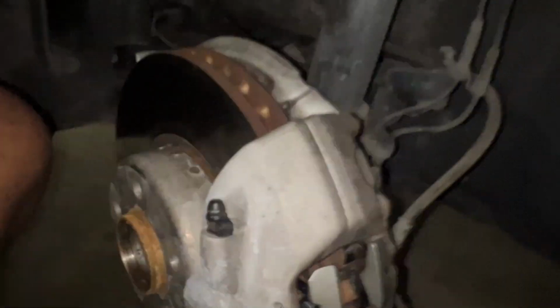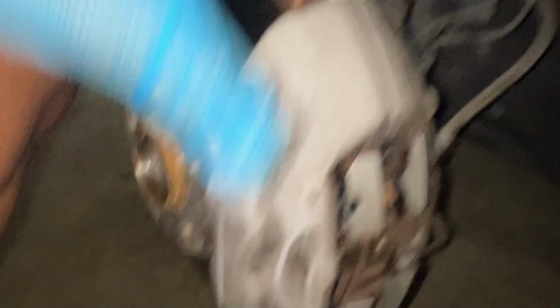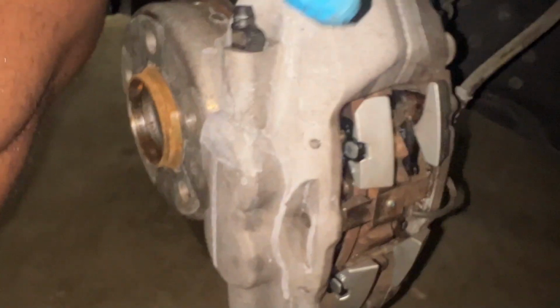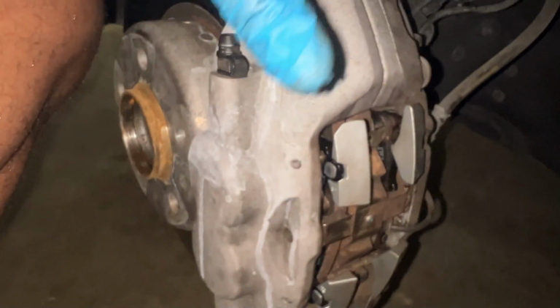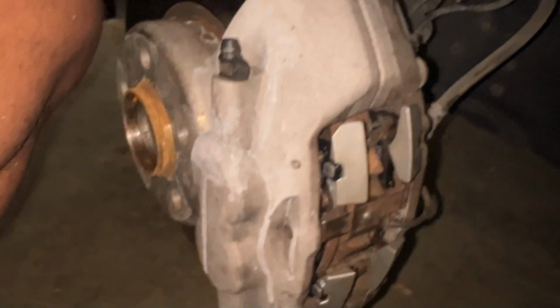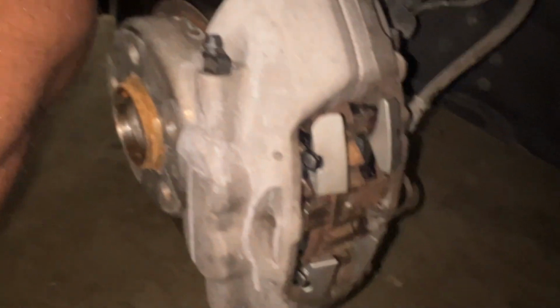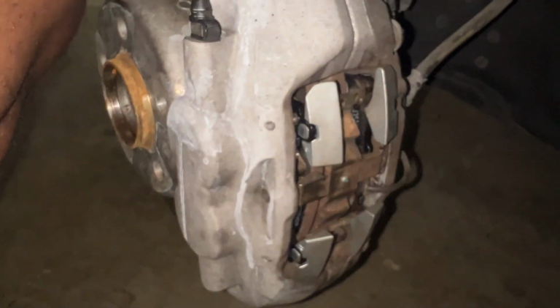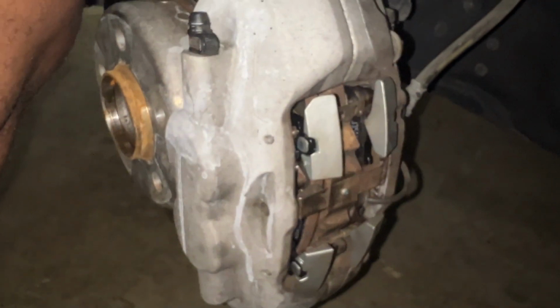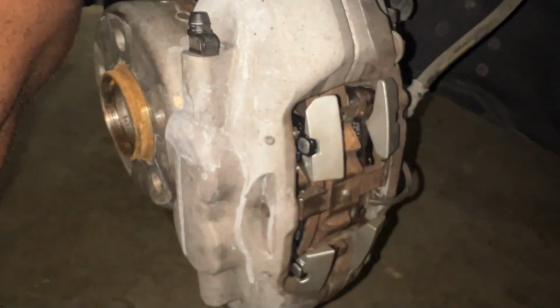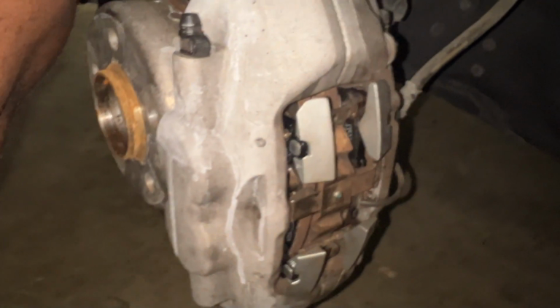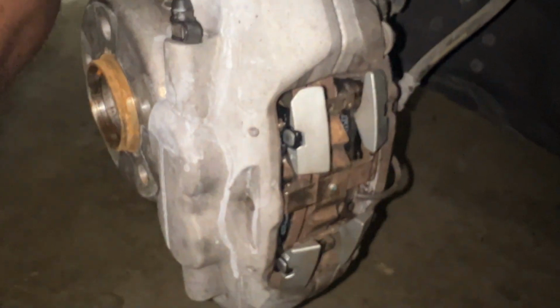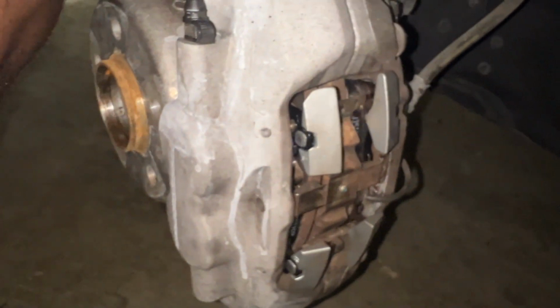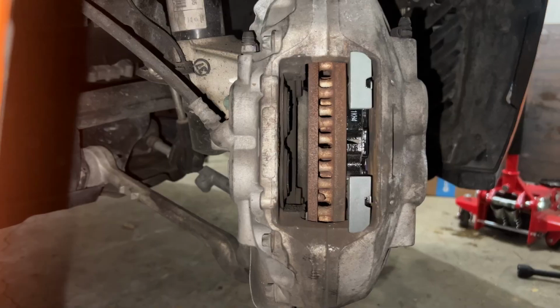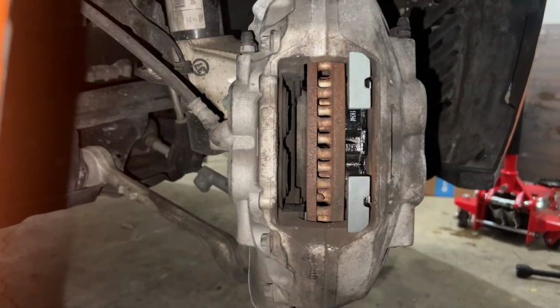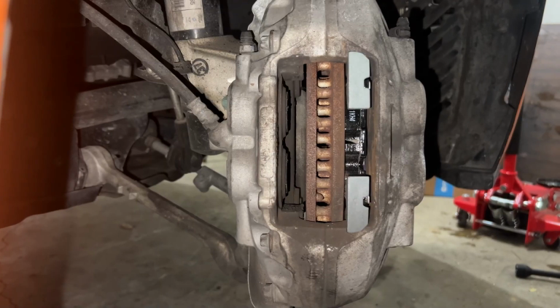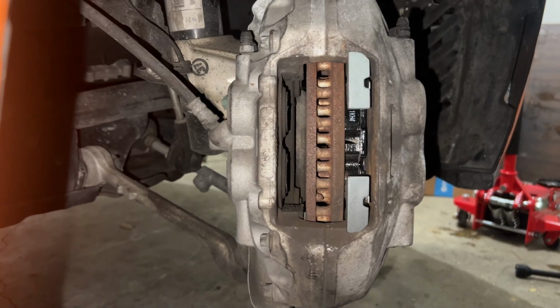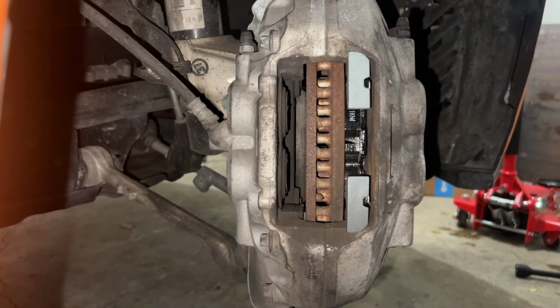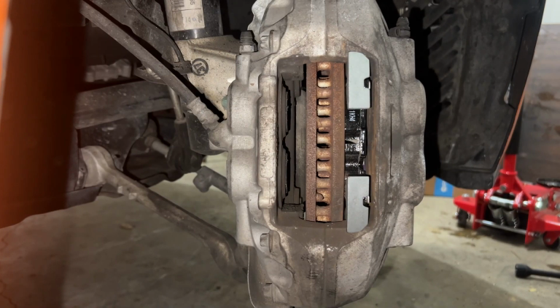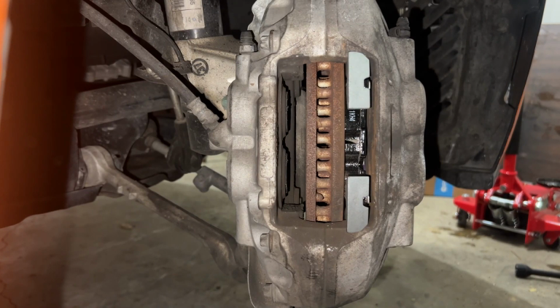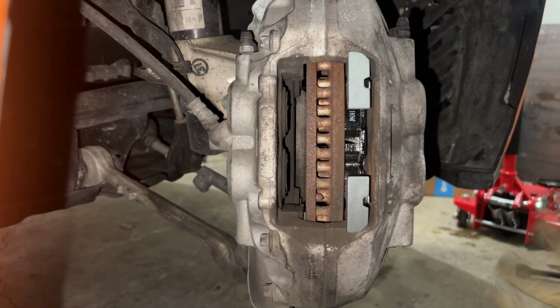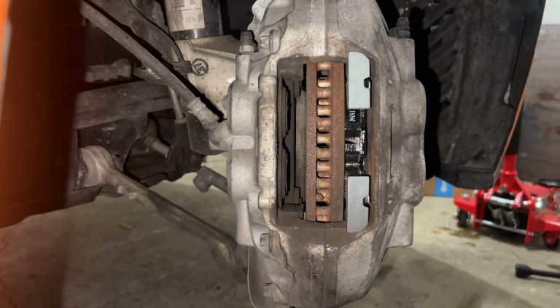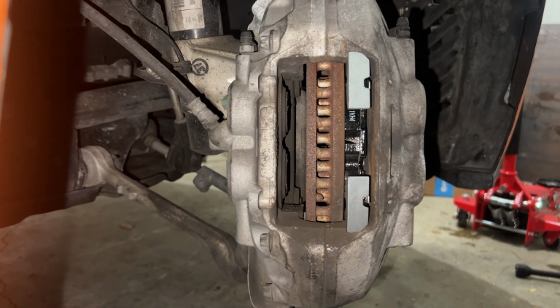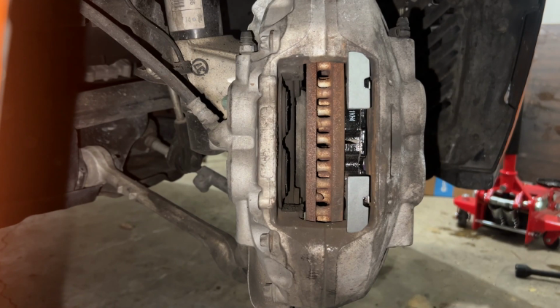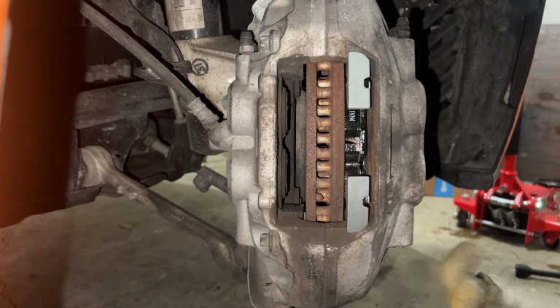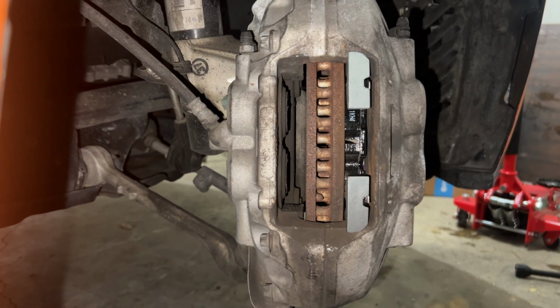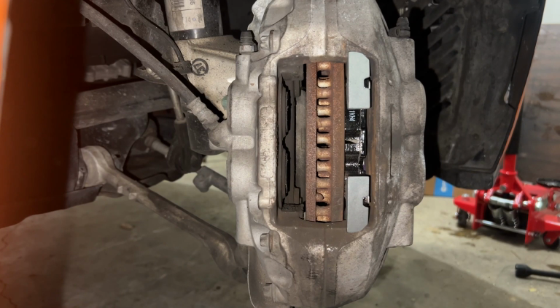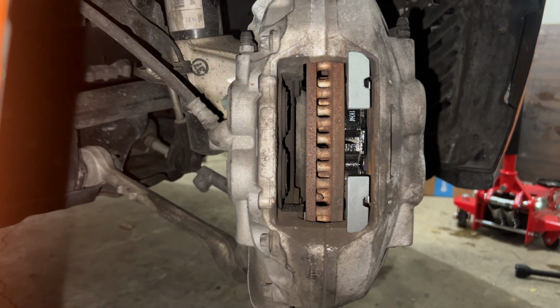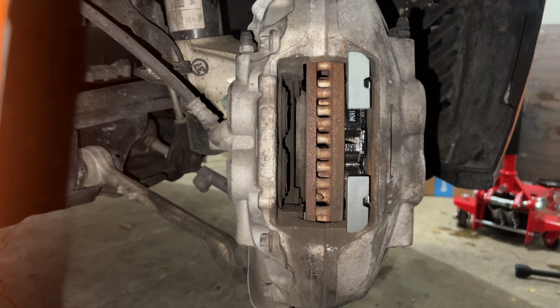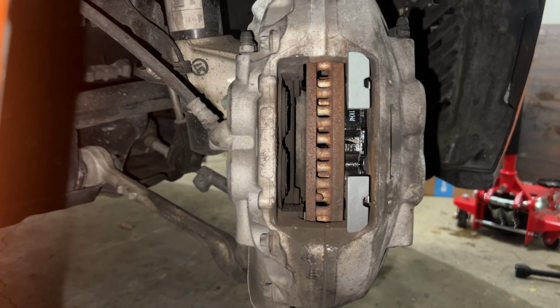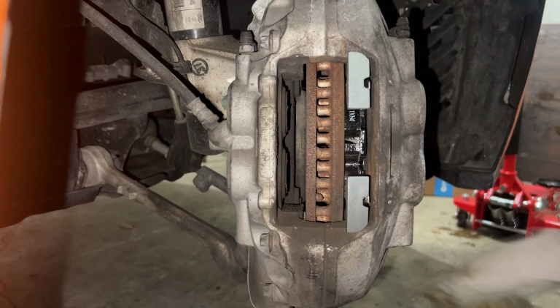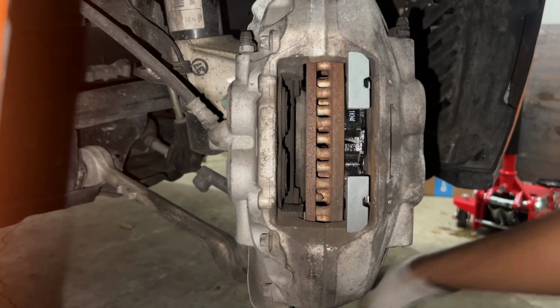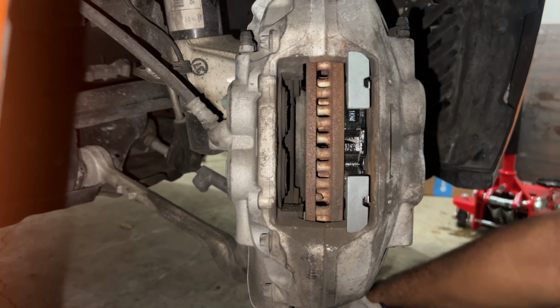This side is done. Let's move over to the other side. On the passenger side, you don't have to do the wire connector — that's only a driver's side thing with the brake pad sensor.